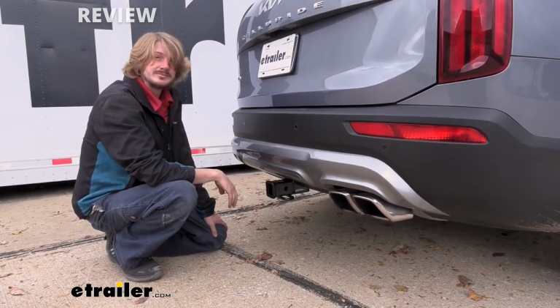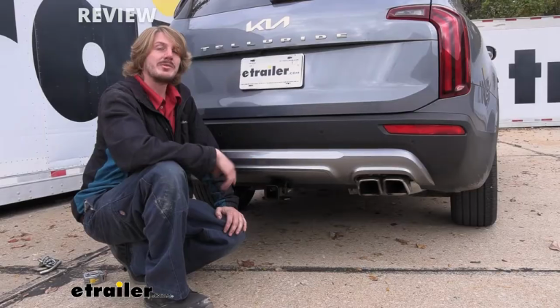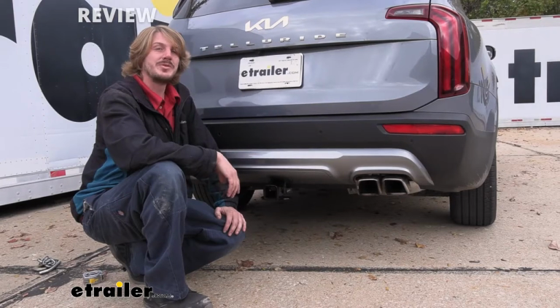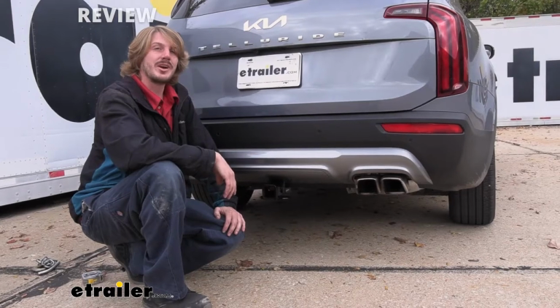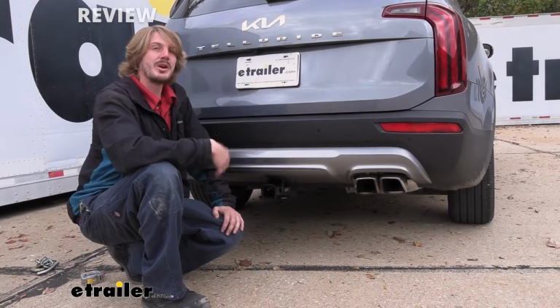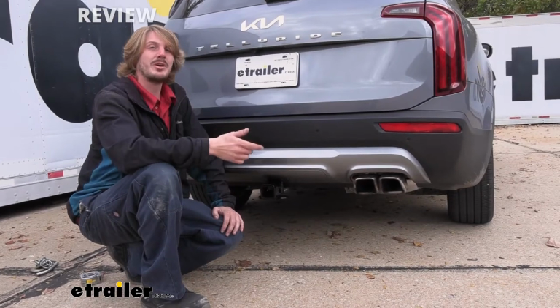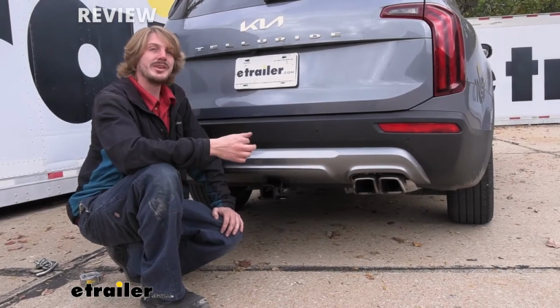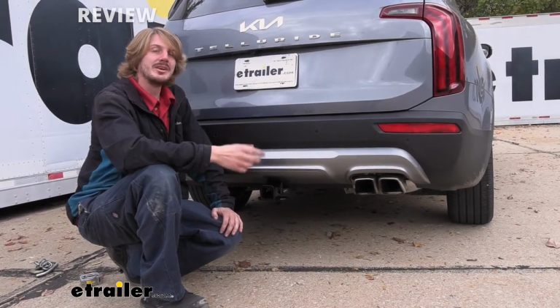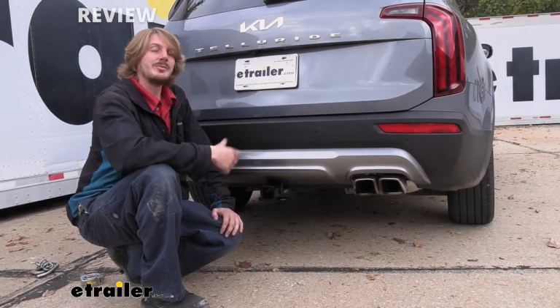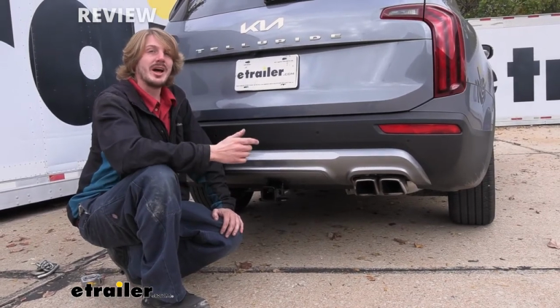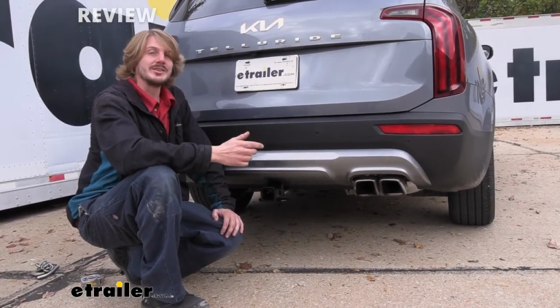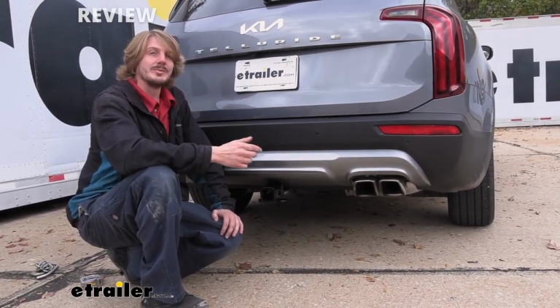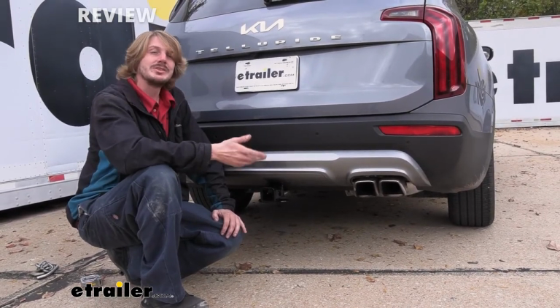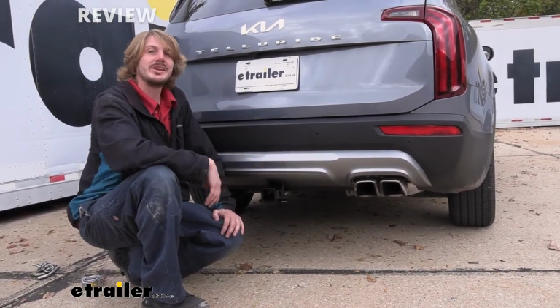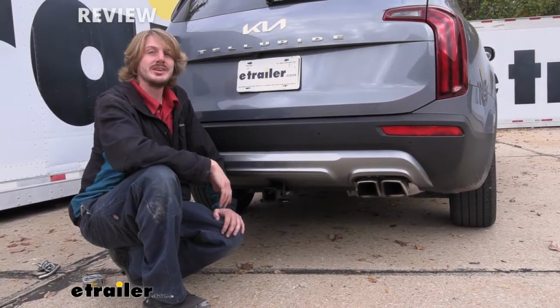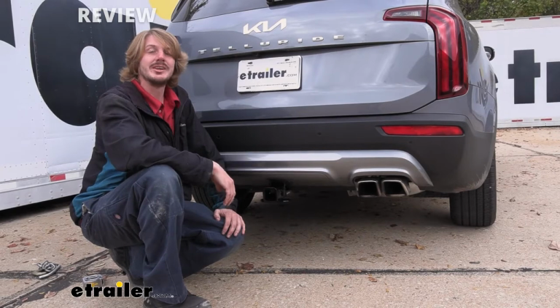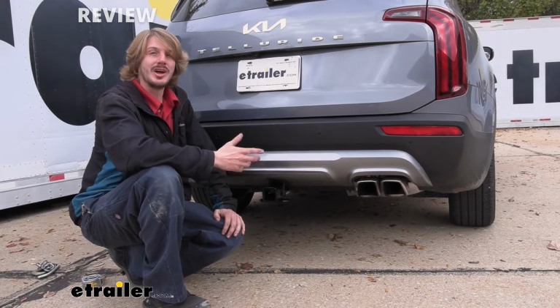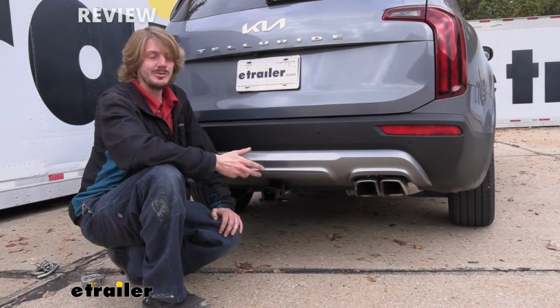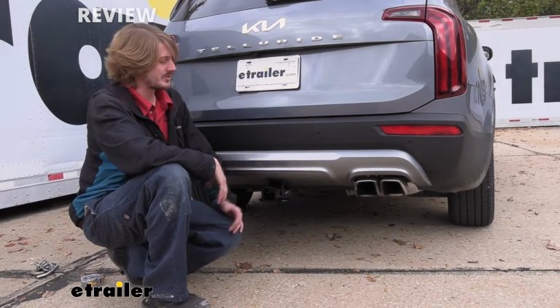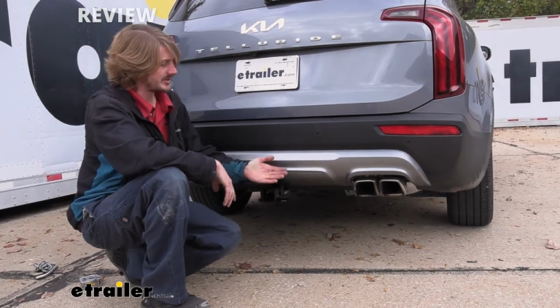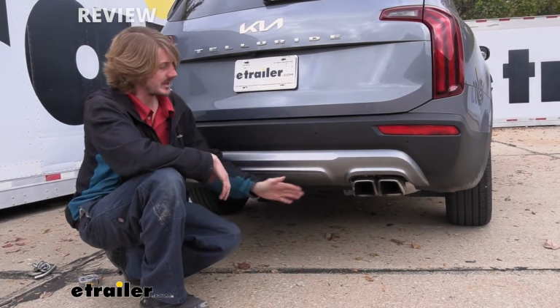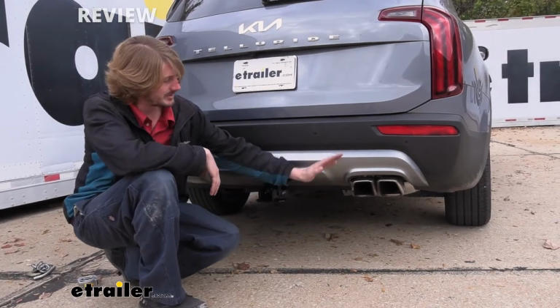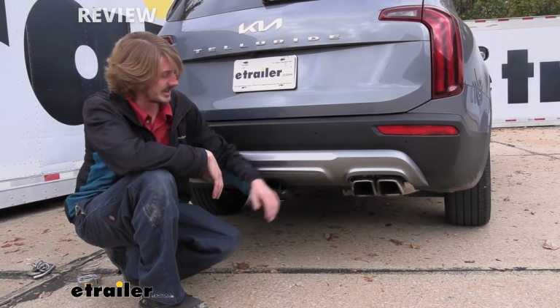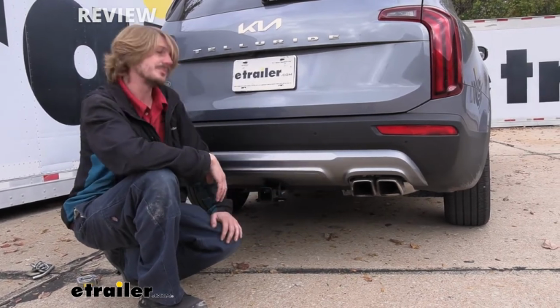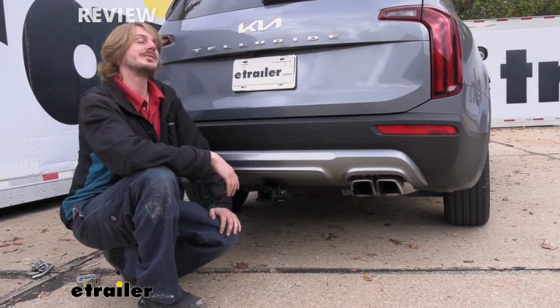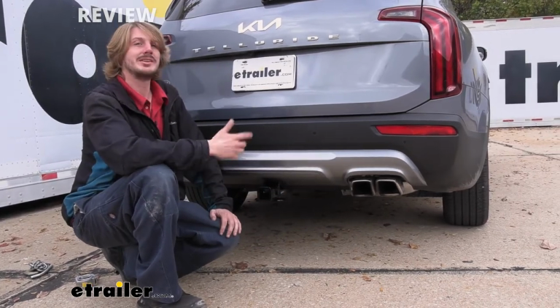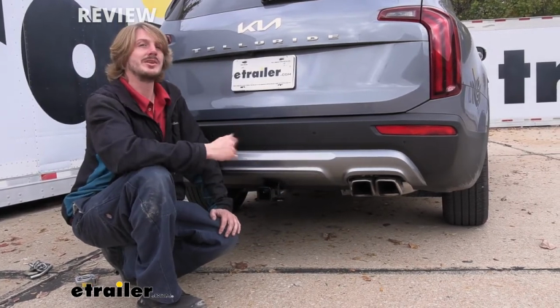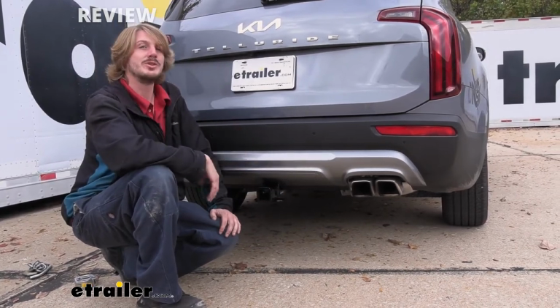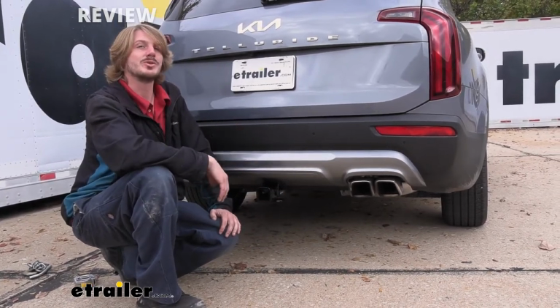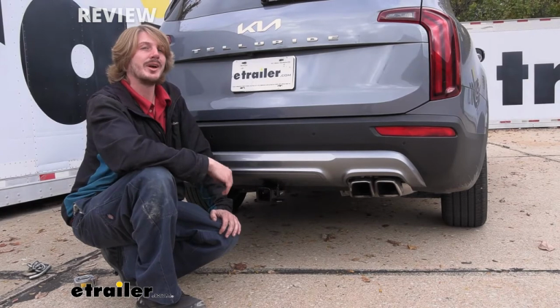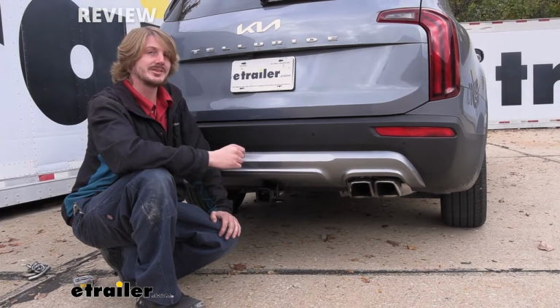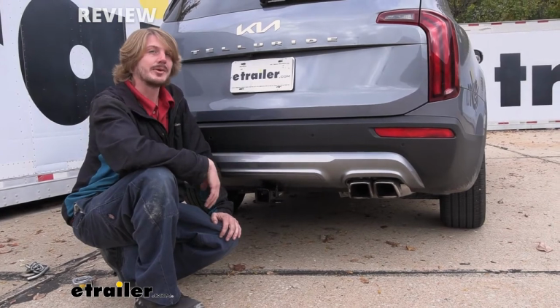Now that we've covered some of the features of our hitch, follow along and we'll show you how to get it installed. This is a fairly easy hitch to install — we will have to drop the exhaust down a little bit just to get it into place, but I'd say this is something you can do in your driveway in less than an hour.